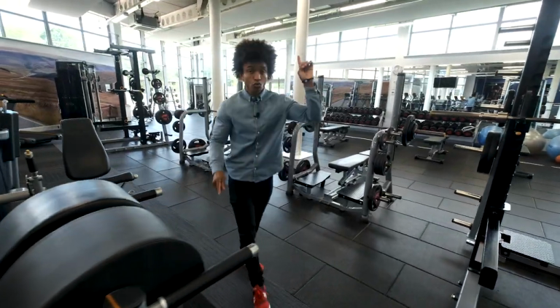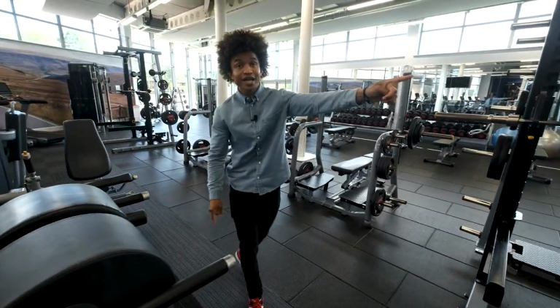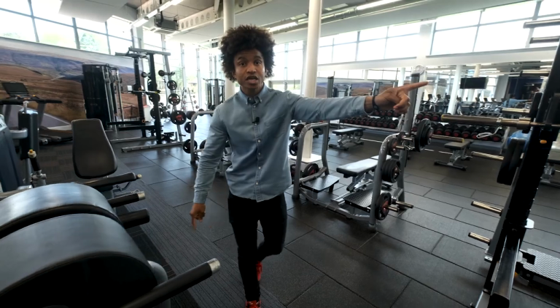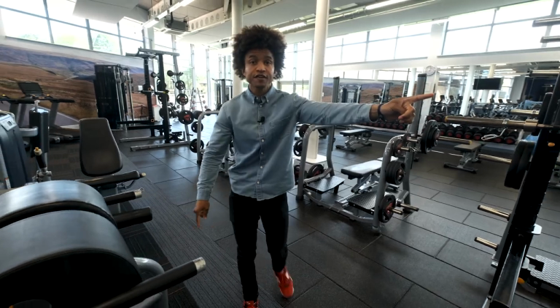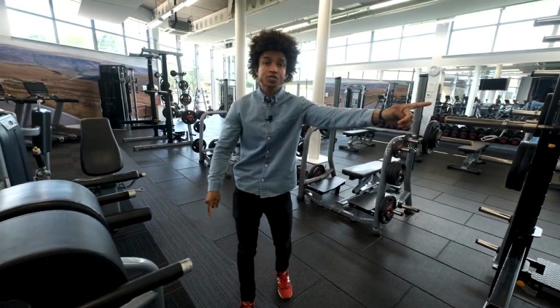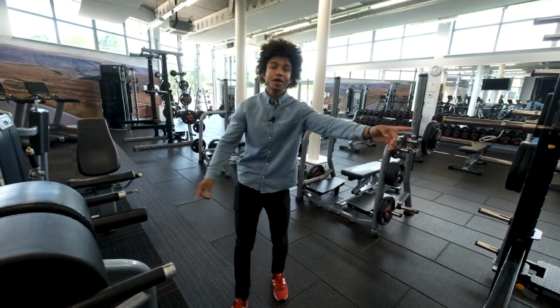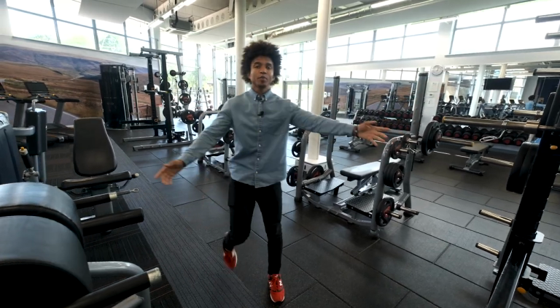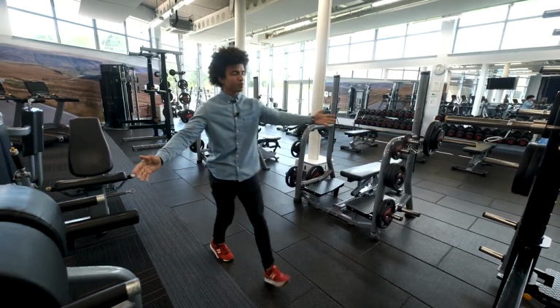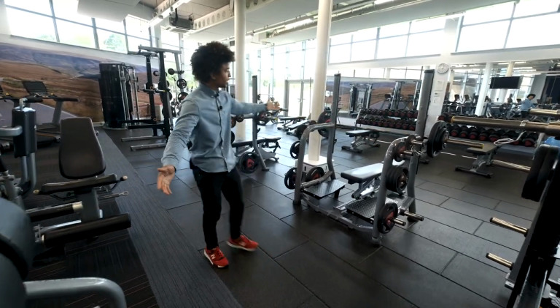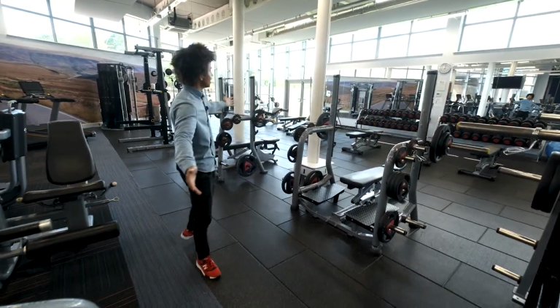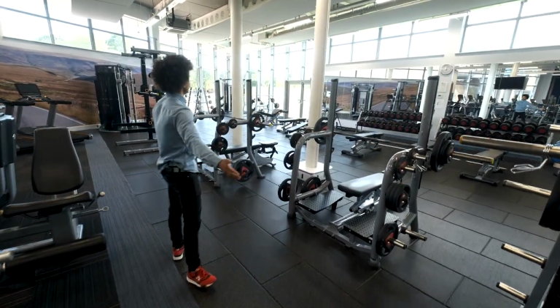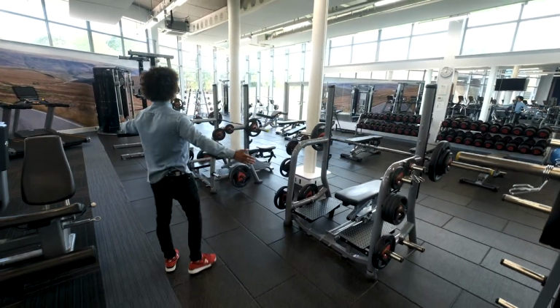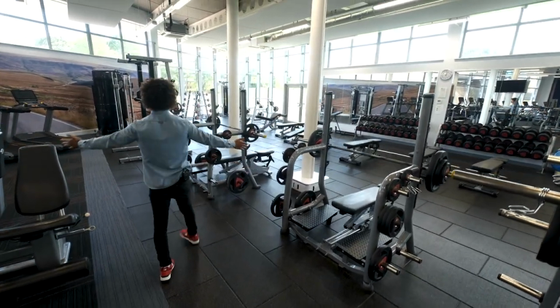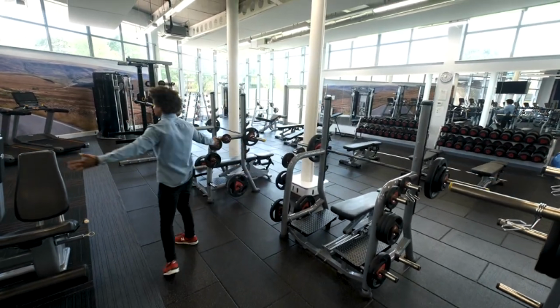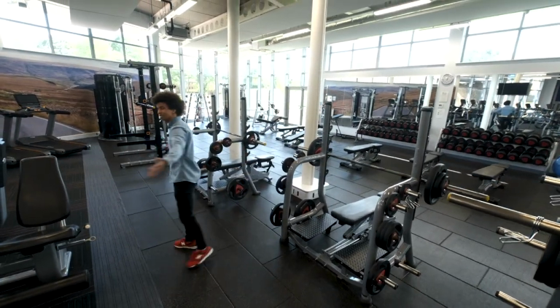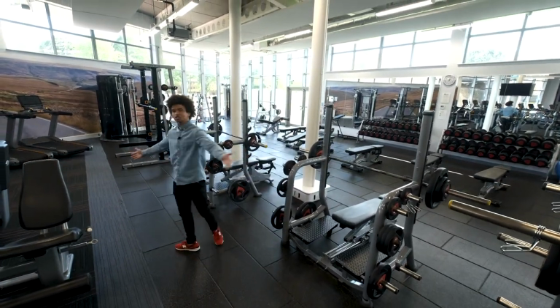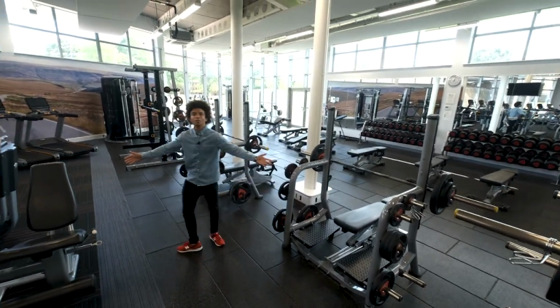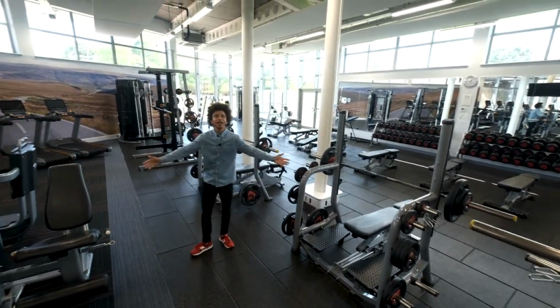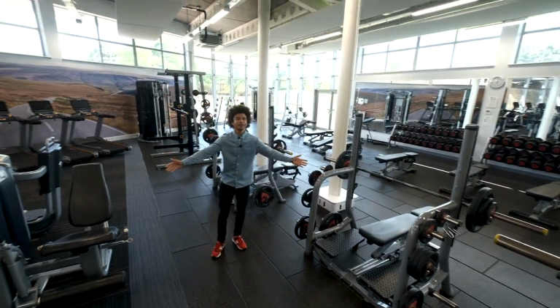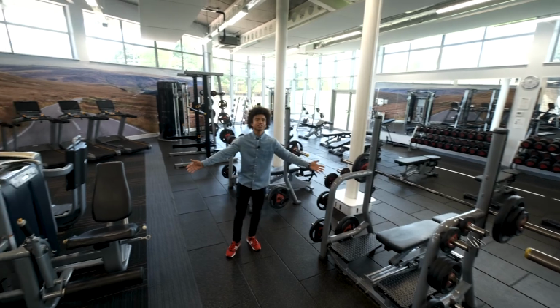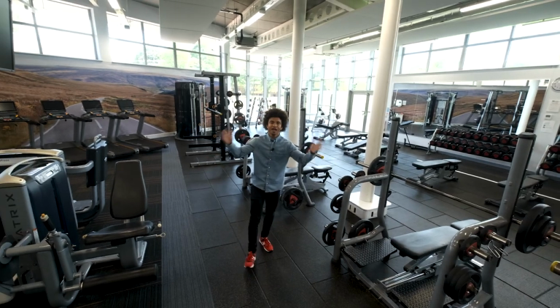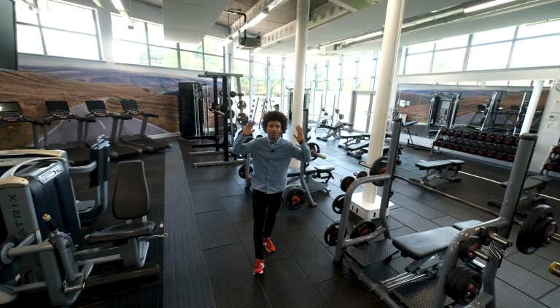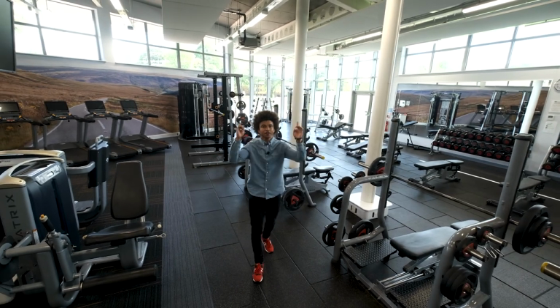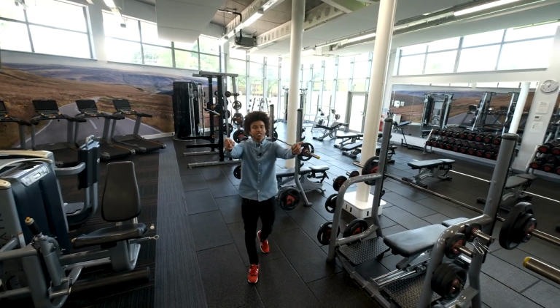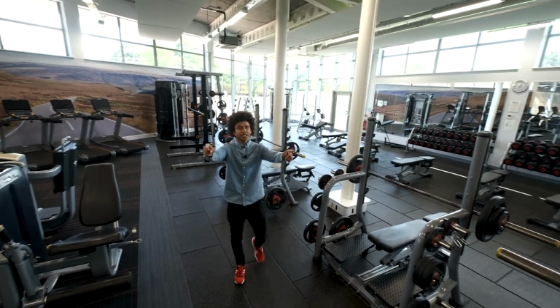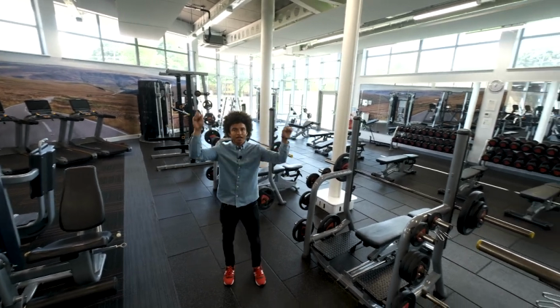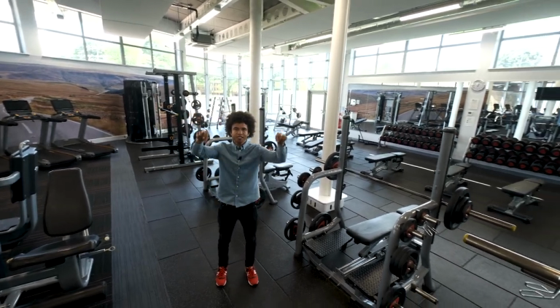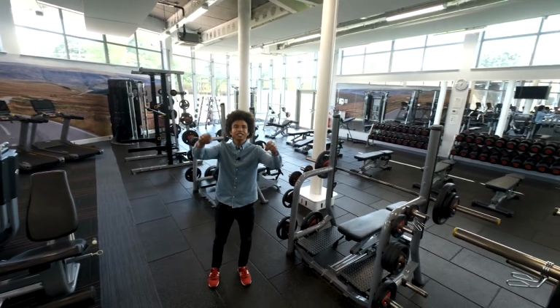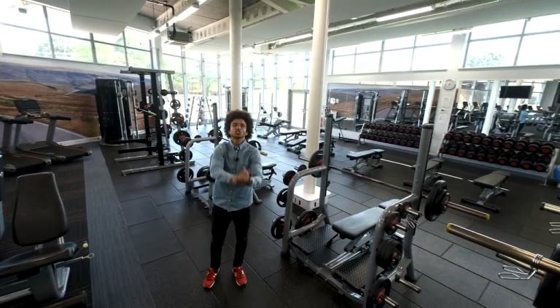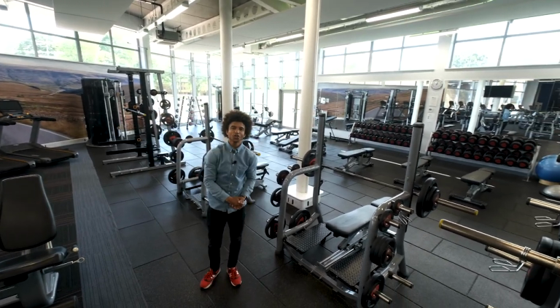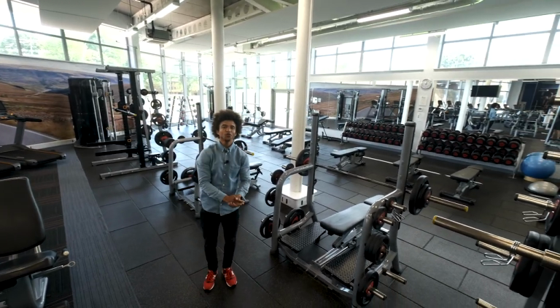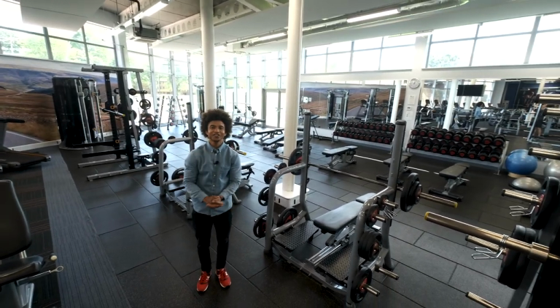To your right-hand side is the fitness suite. But behind me here is the free weight section — my favourite. So whatever your fitness needs, this place has got you covered.